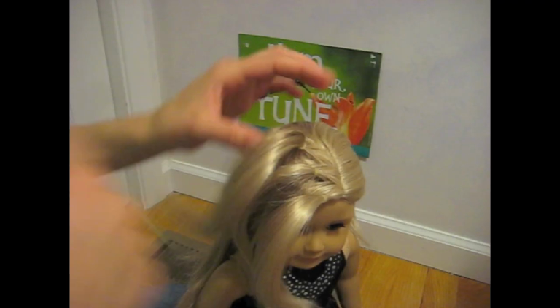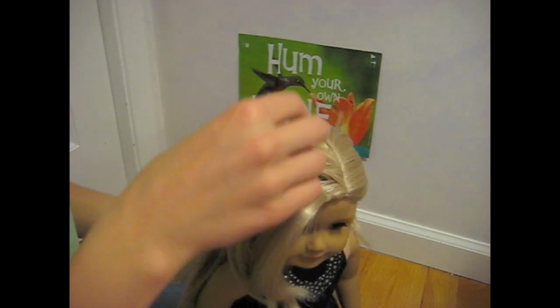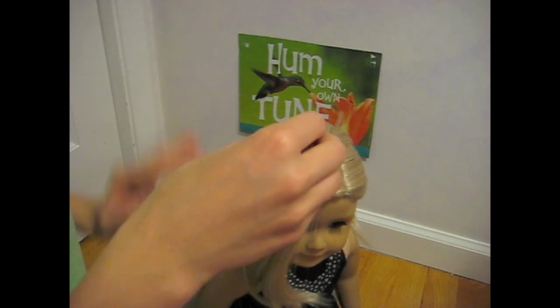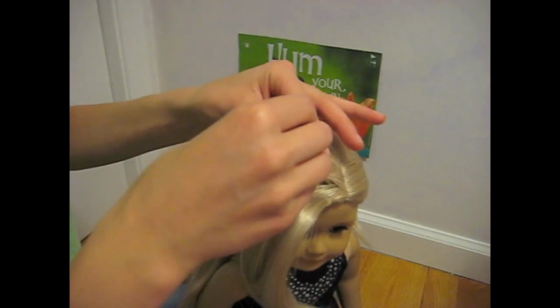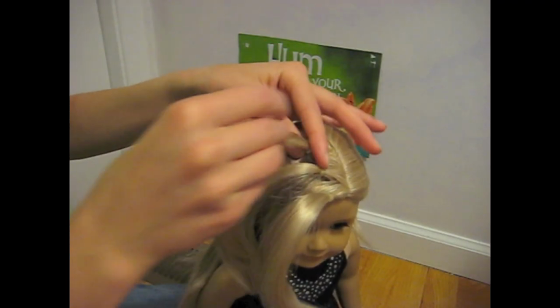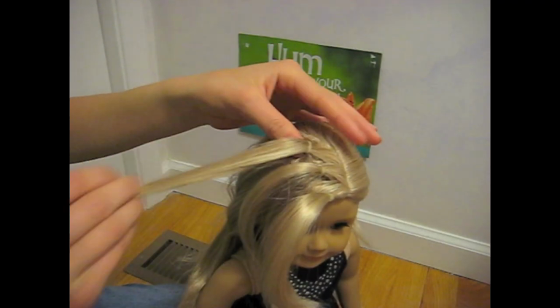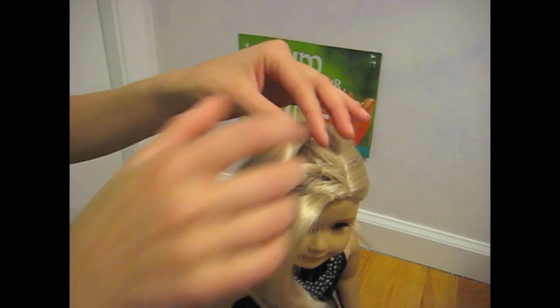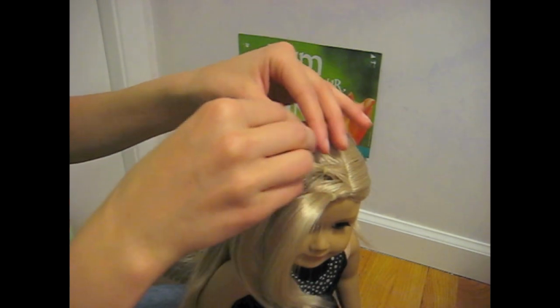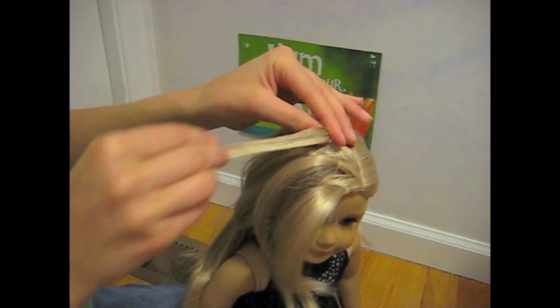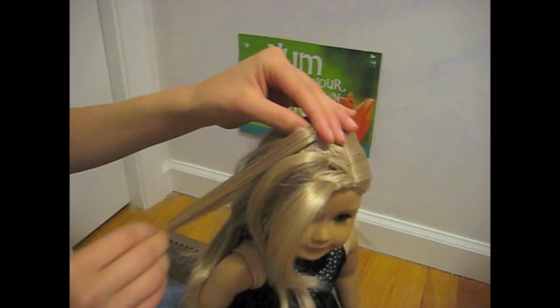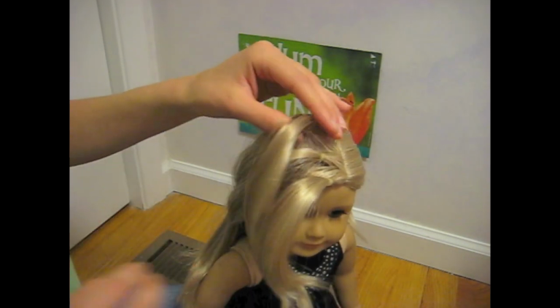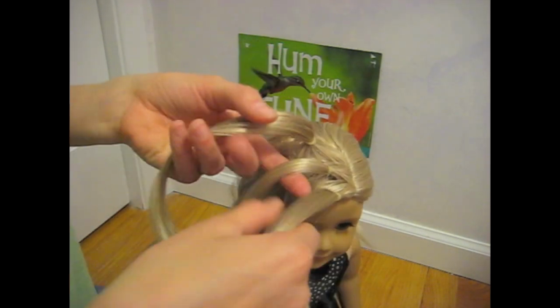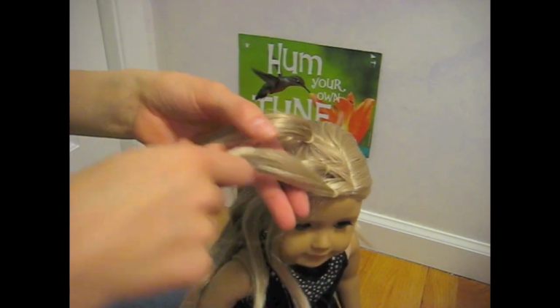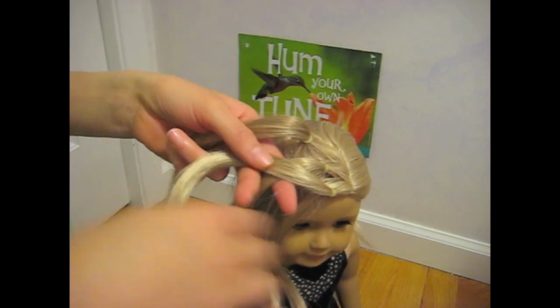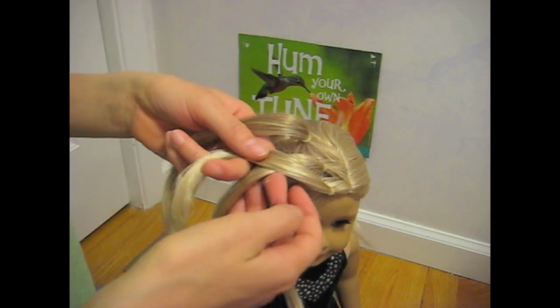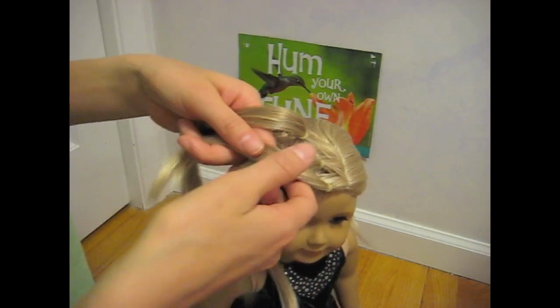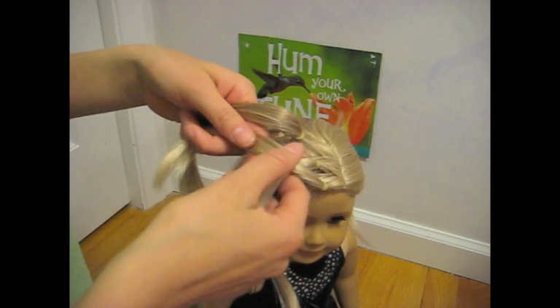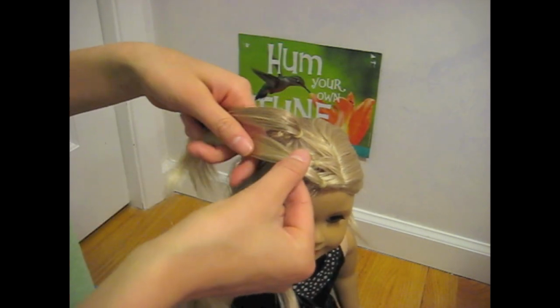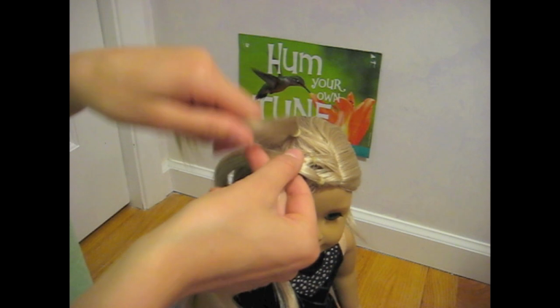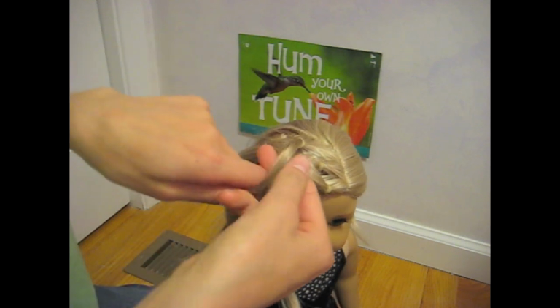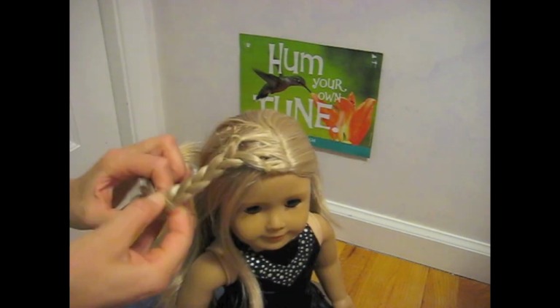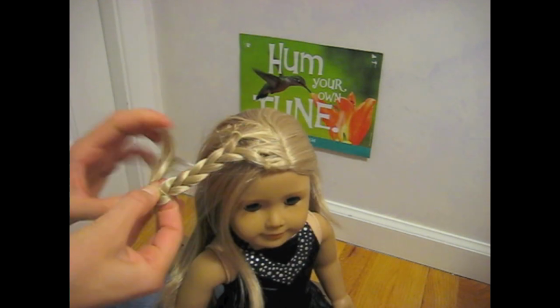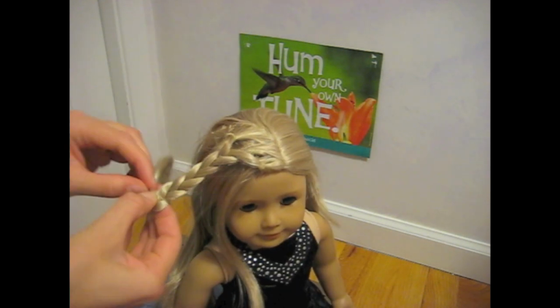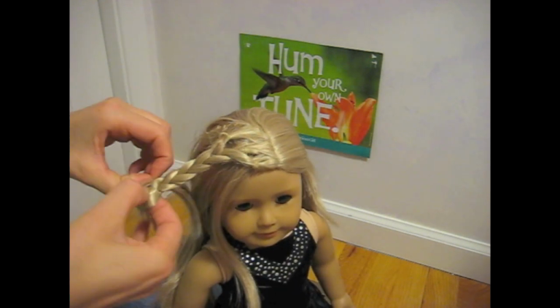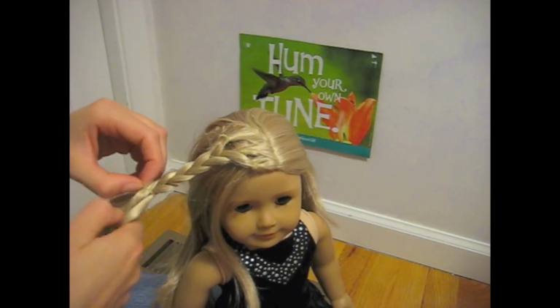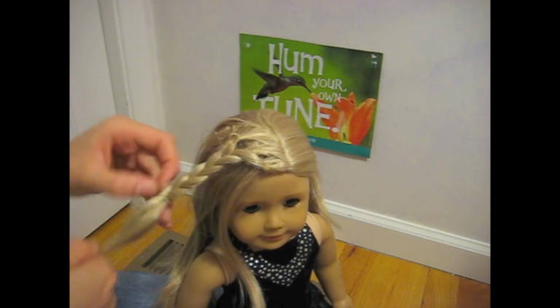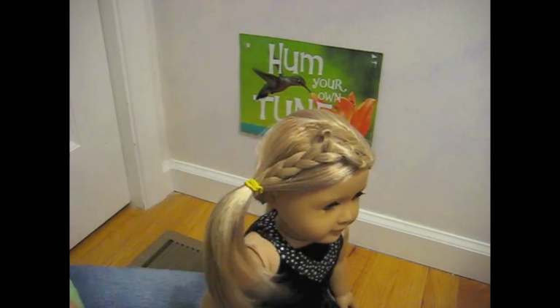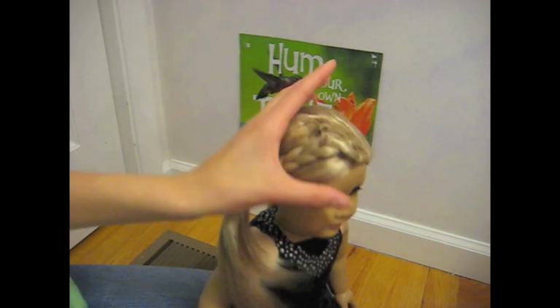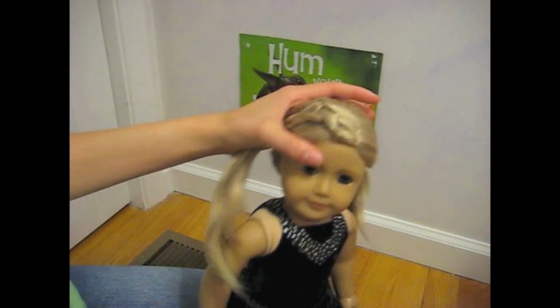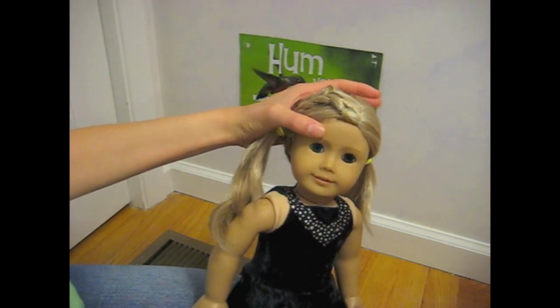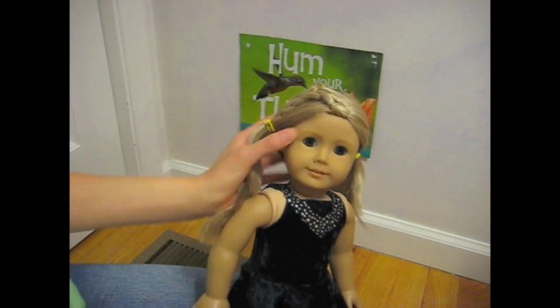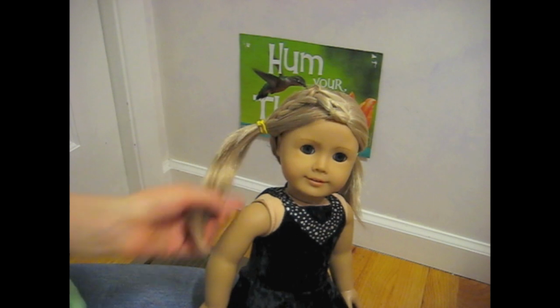Our next hairstyle, the mini pig braid, requires three mini pigs. Braid the mini pigs down along the side of your doll's head. Secure it with an elastic. And there you have your mini pig braid.